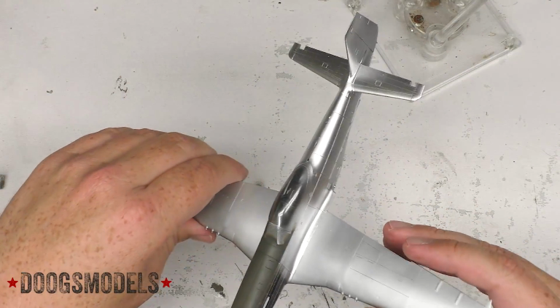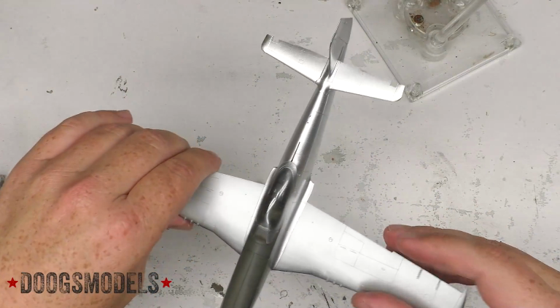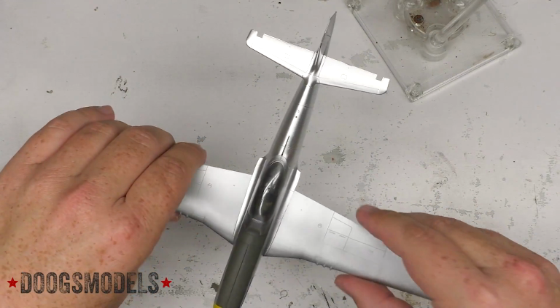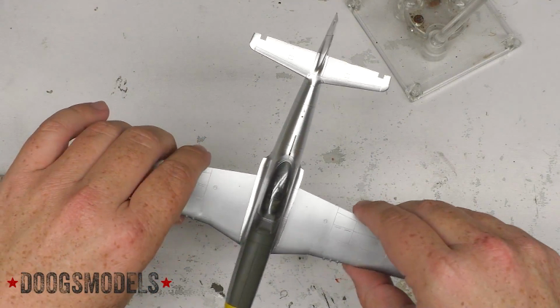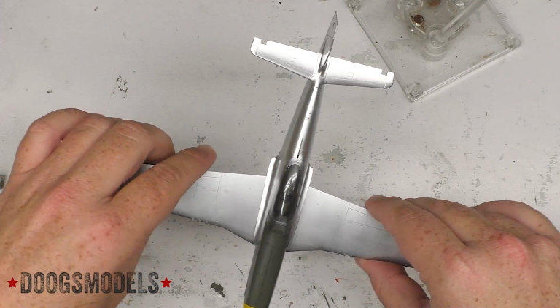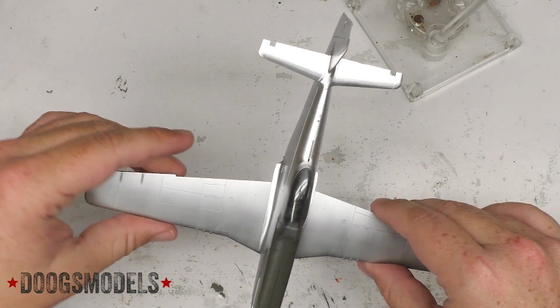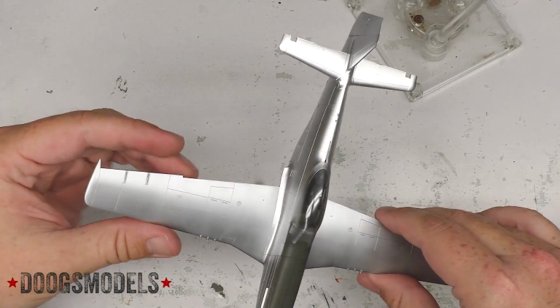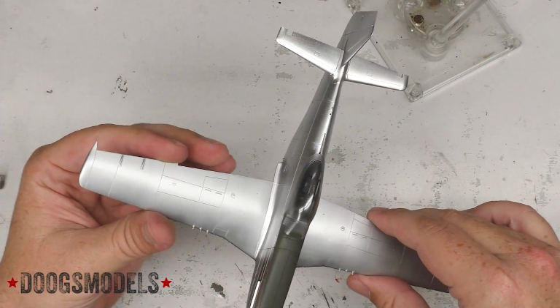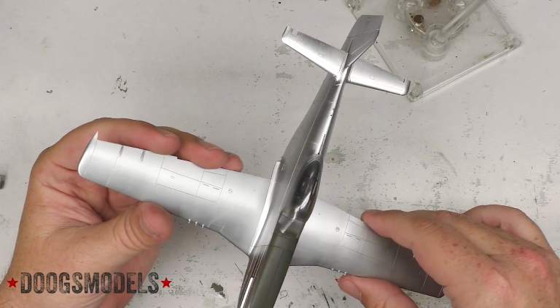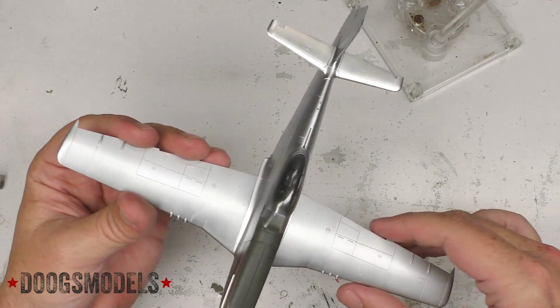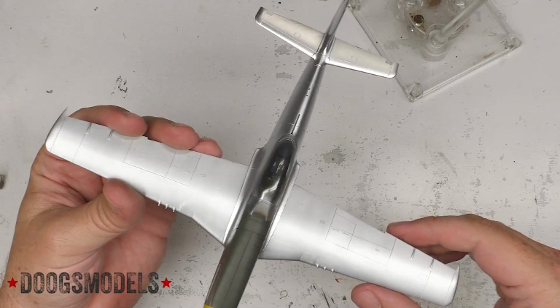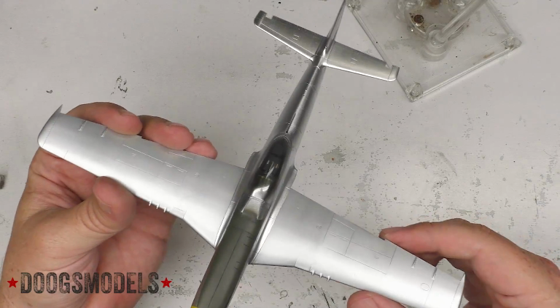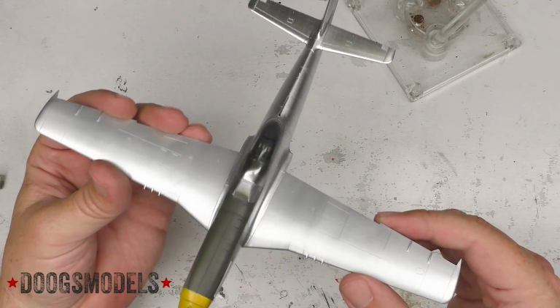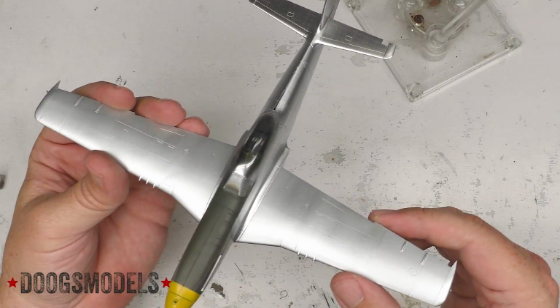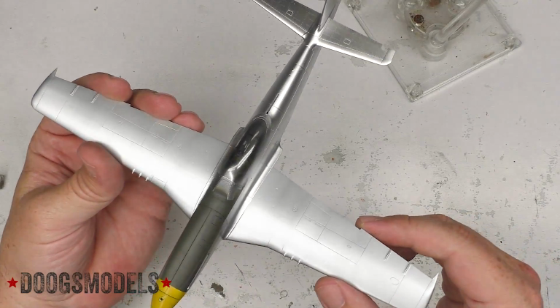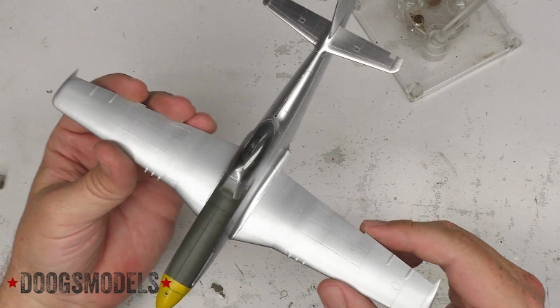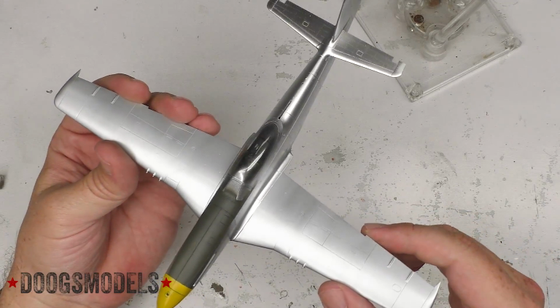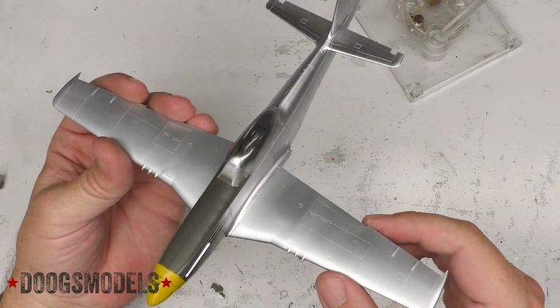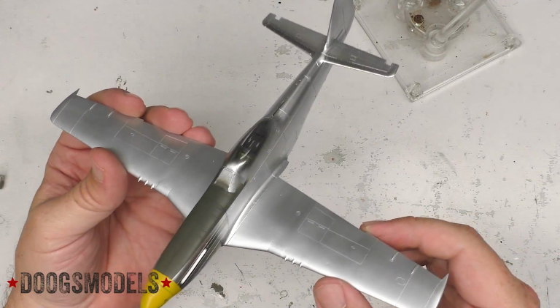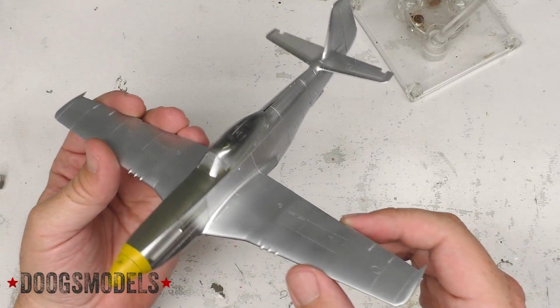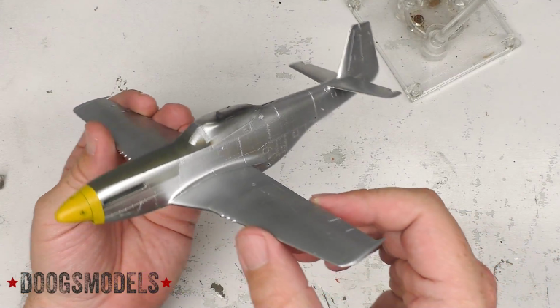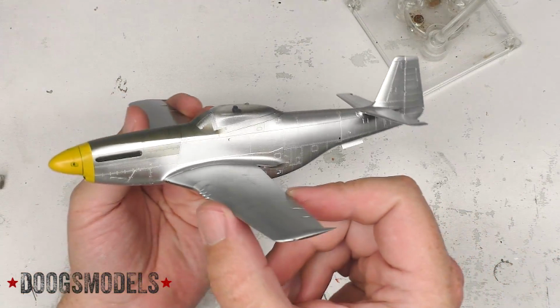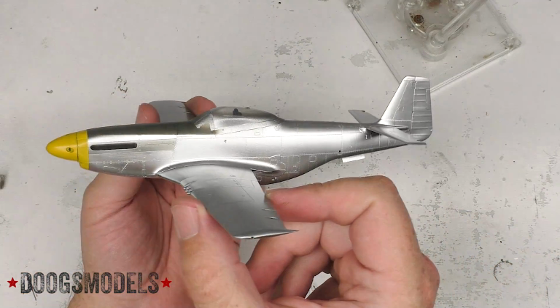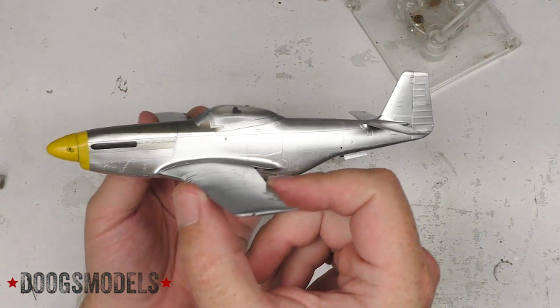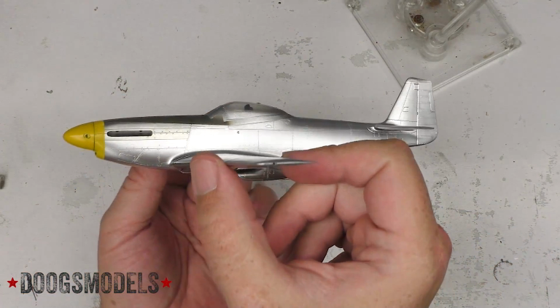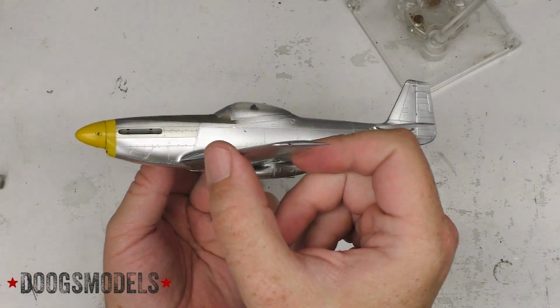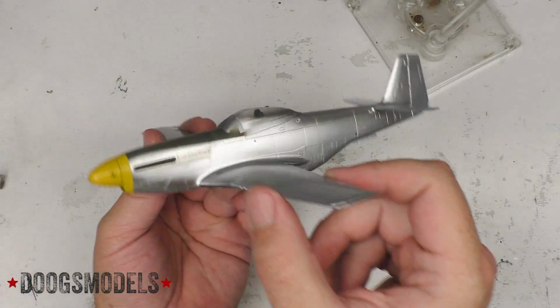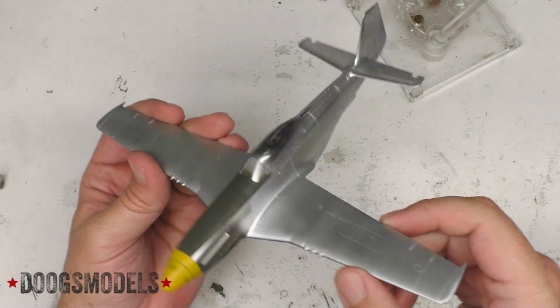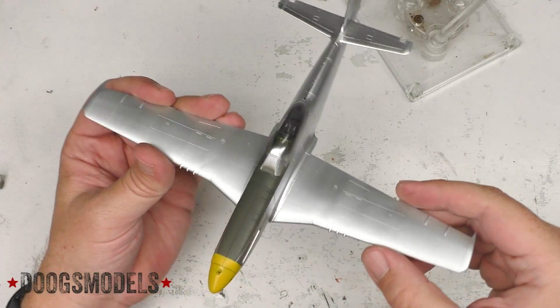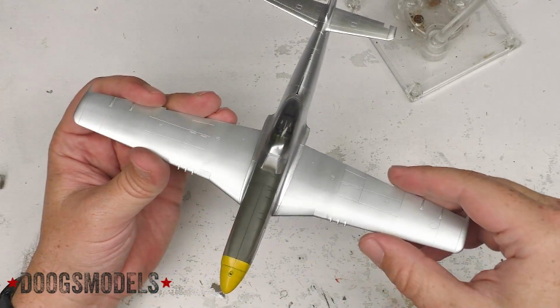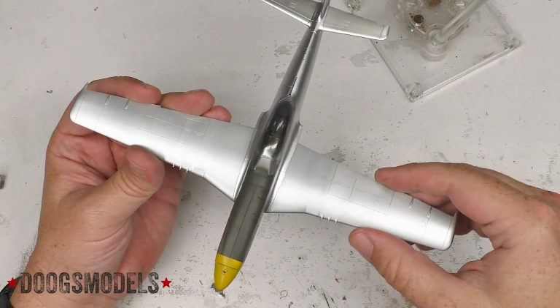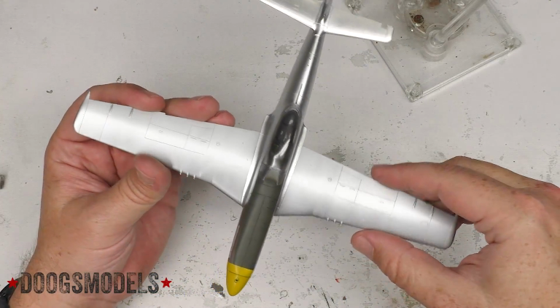The flaps, ailerons, elevators, and all that stuff are also painted up — they're just not on here because they make it tough to actually handle the beast. So we're getting there. Next up is markings.